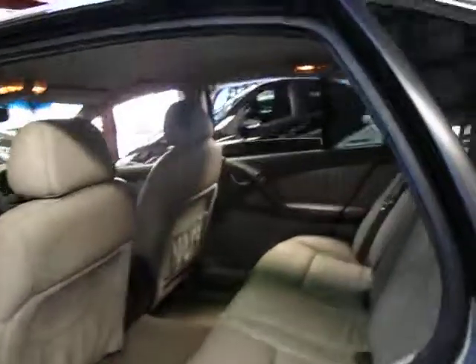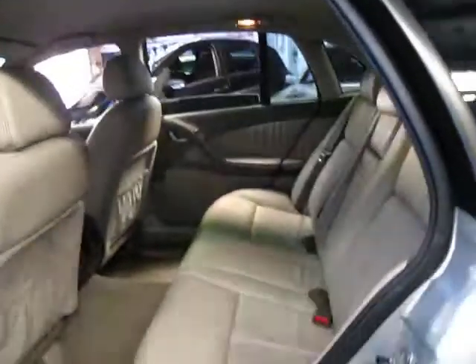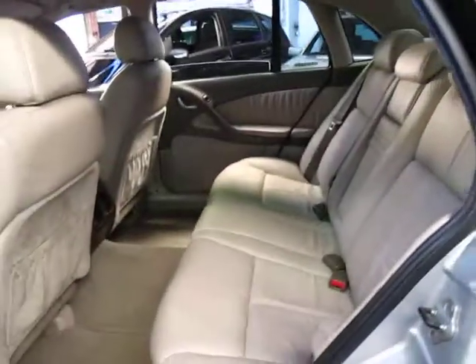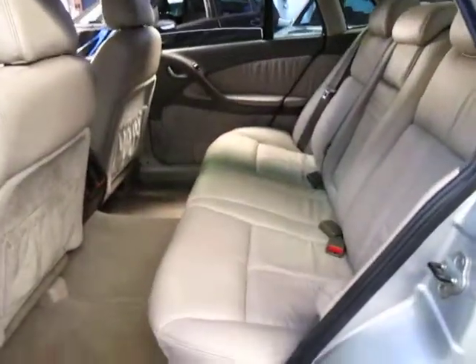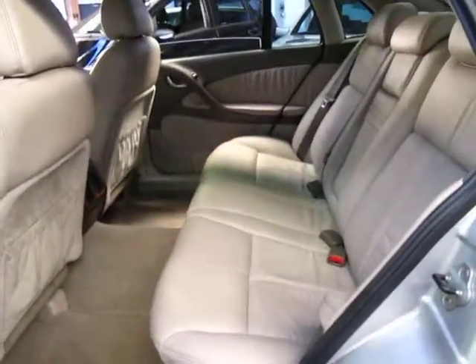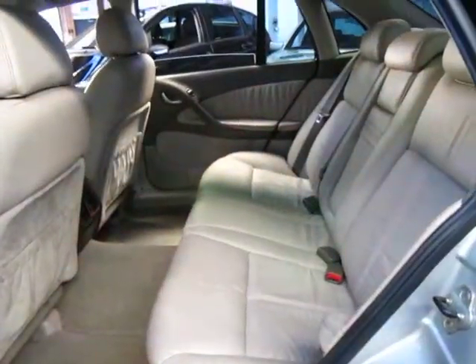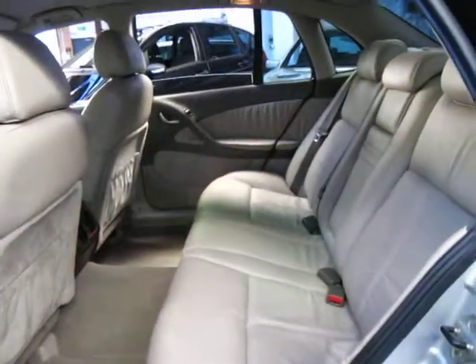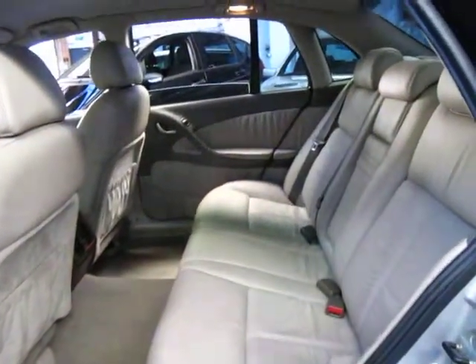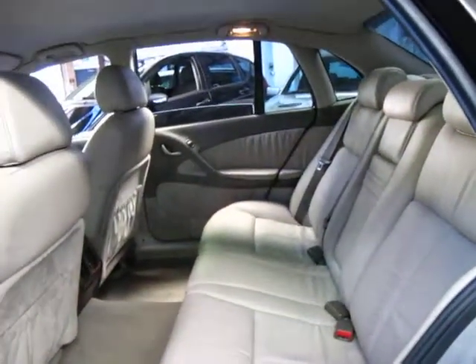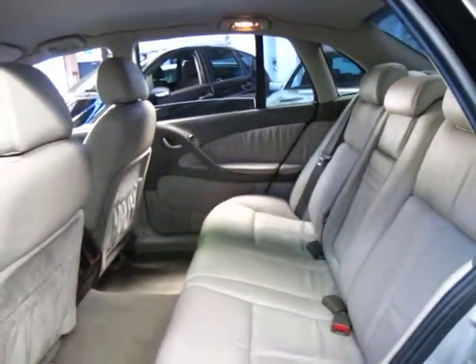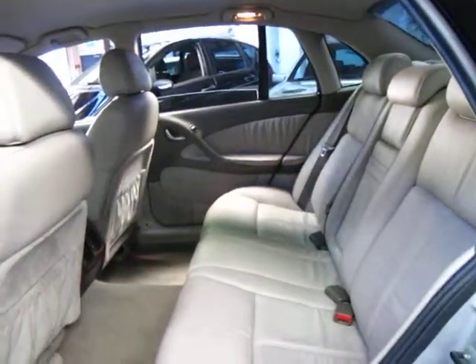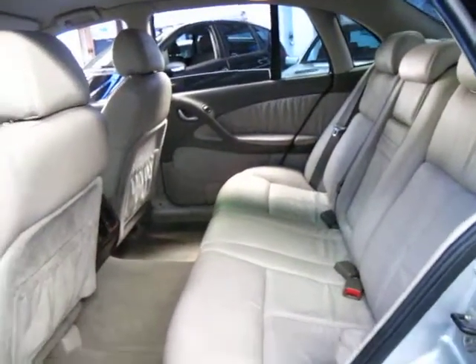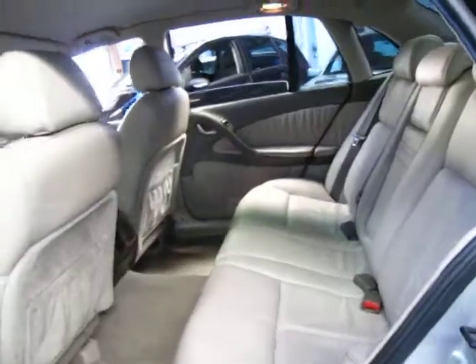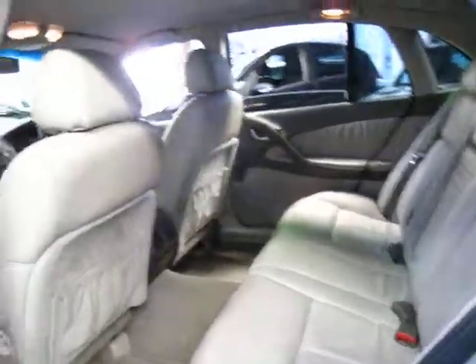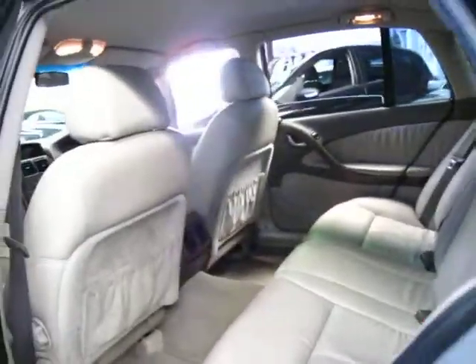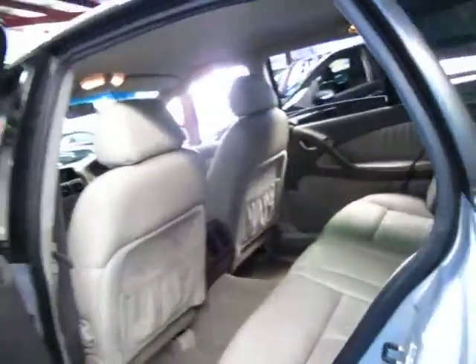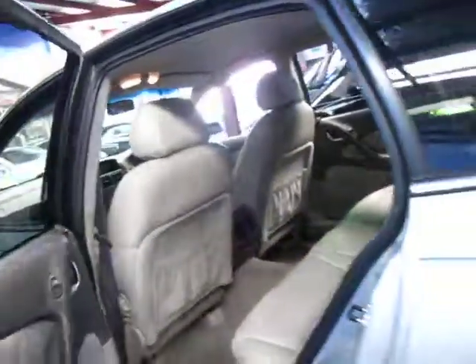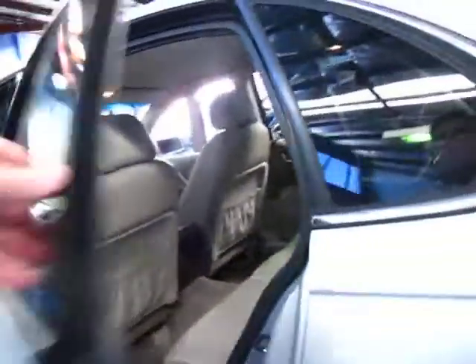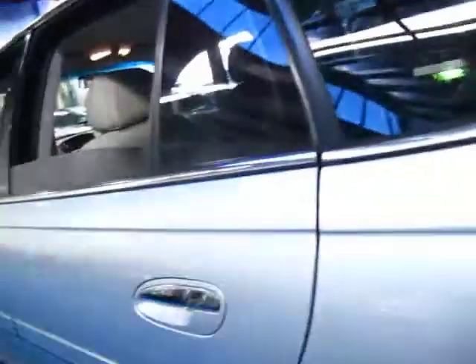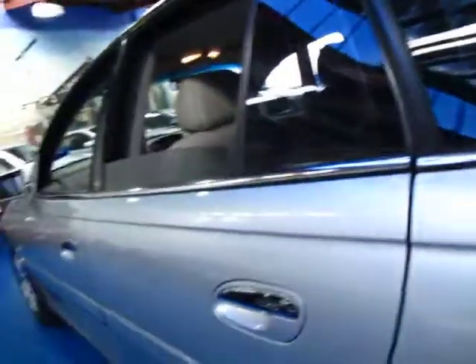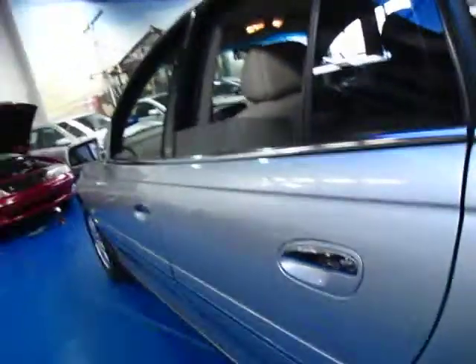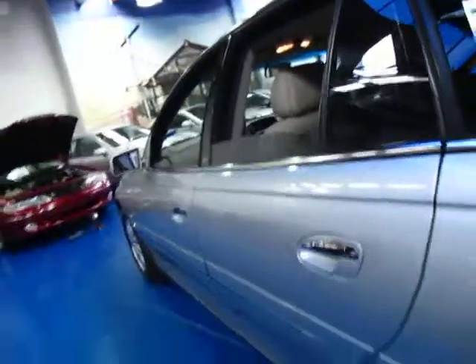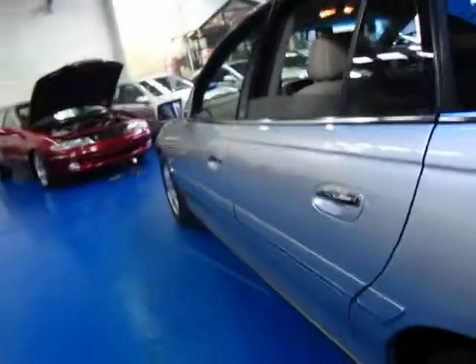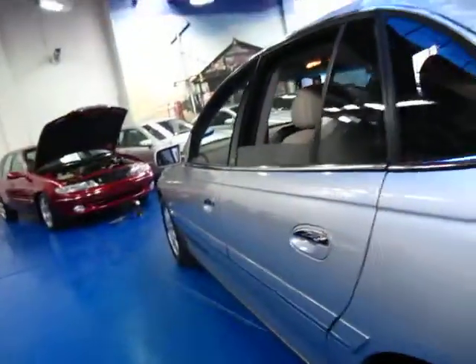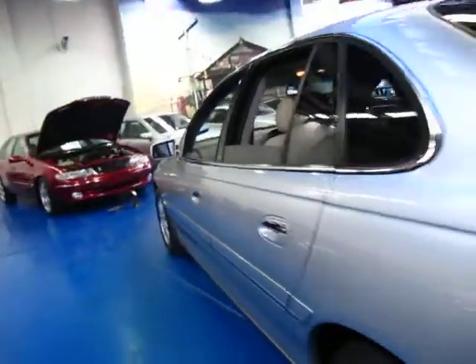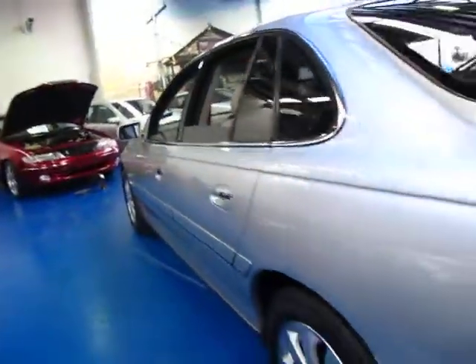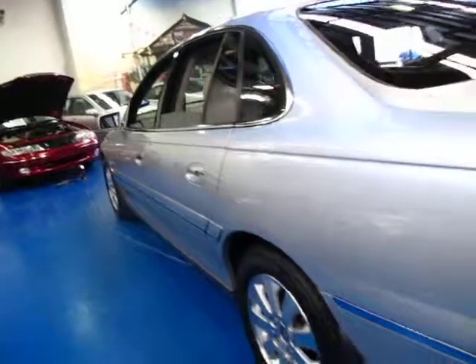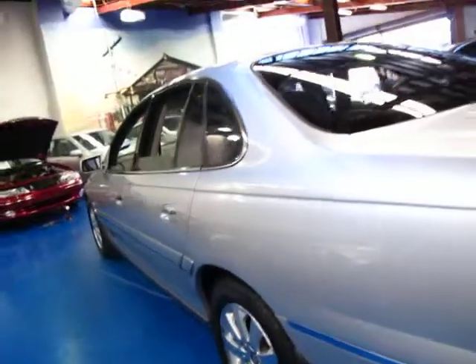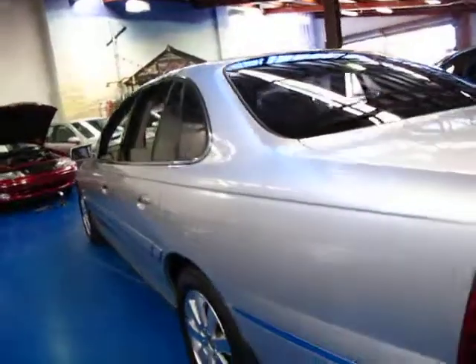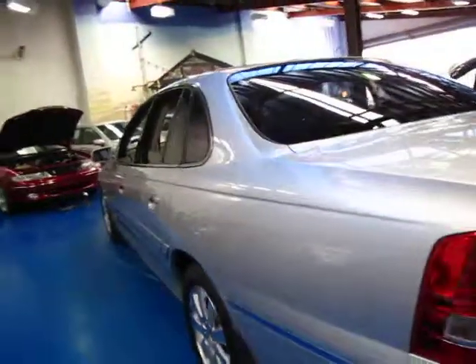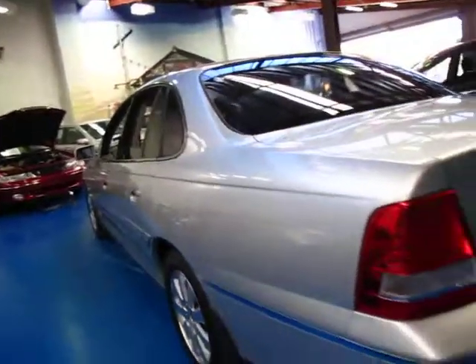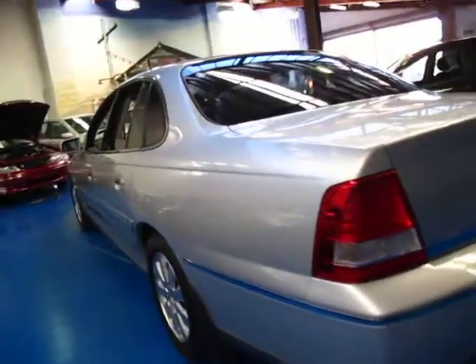You've got huge room in the back — easily fit three adults. Obviously it's got power everything. It is a Statesman after all. It's the top of the range other than the Caprice.